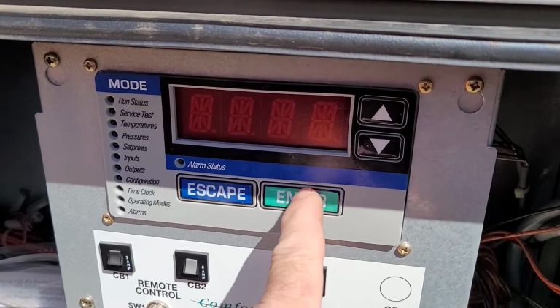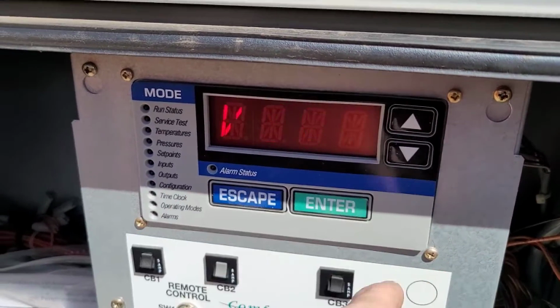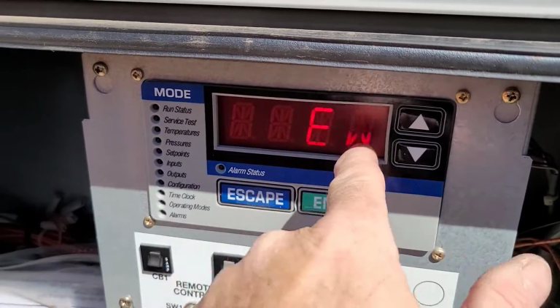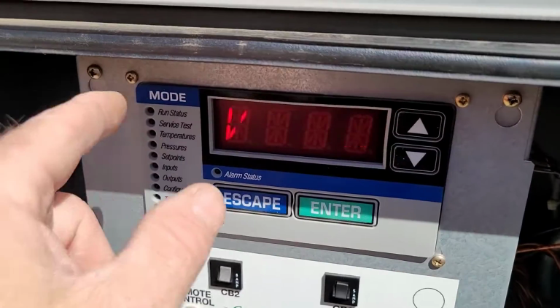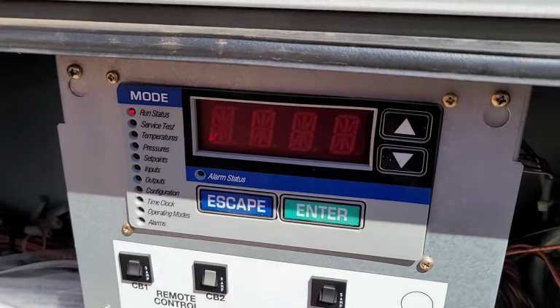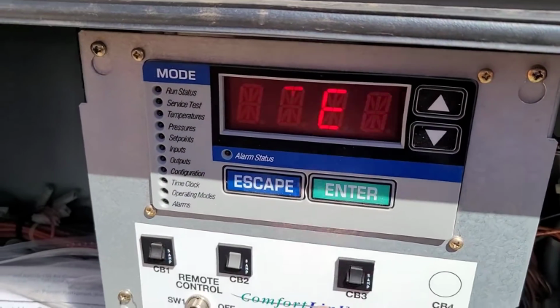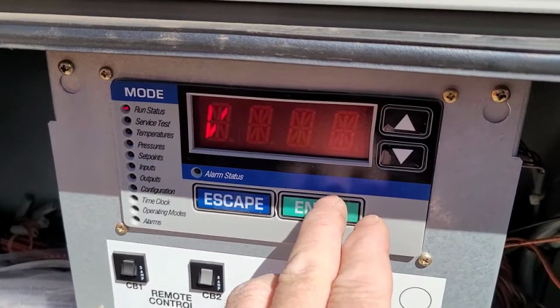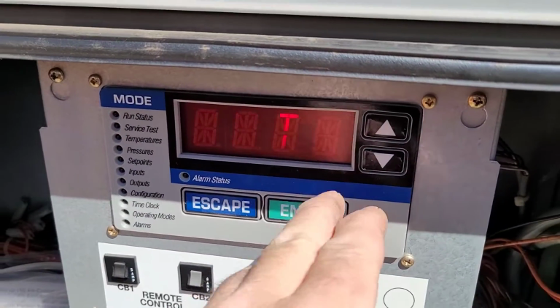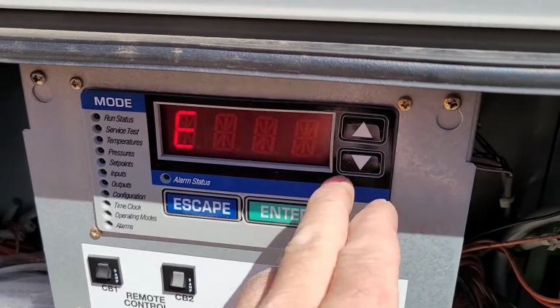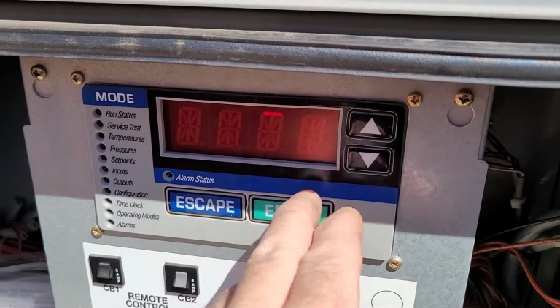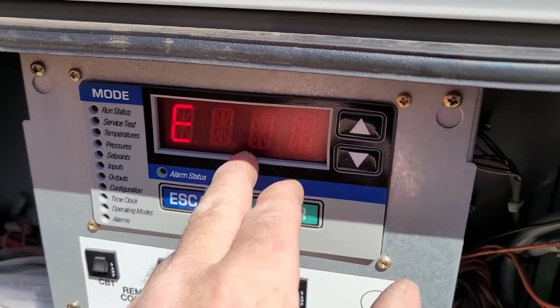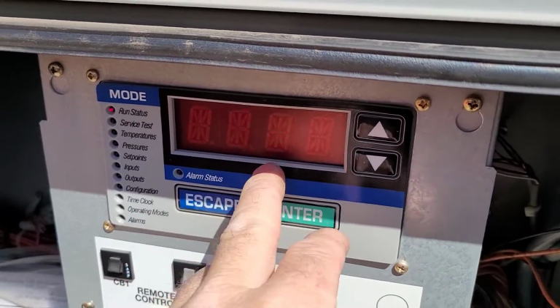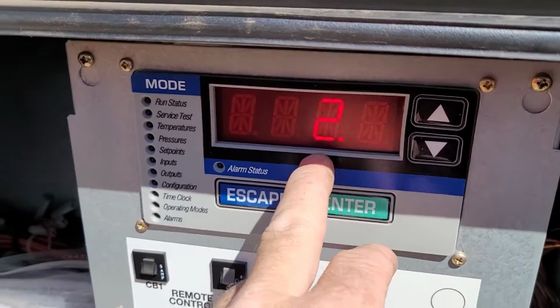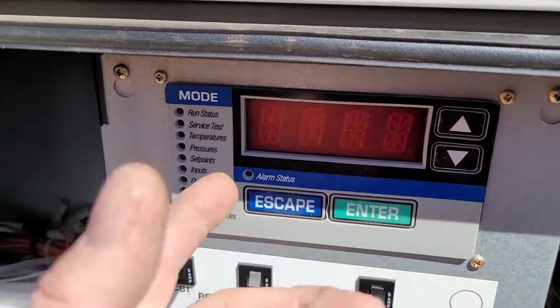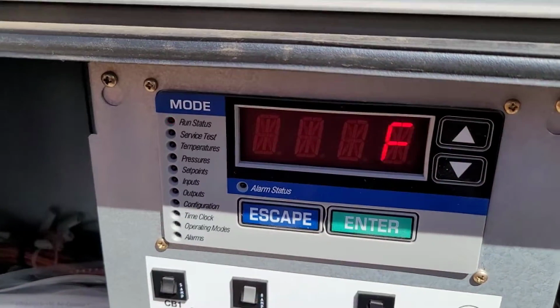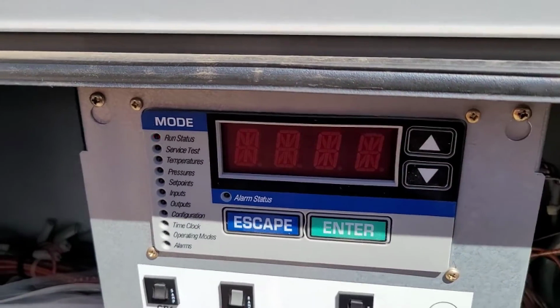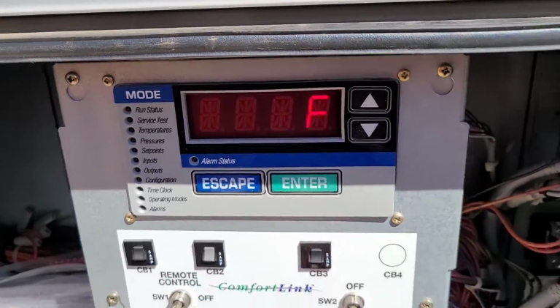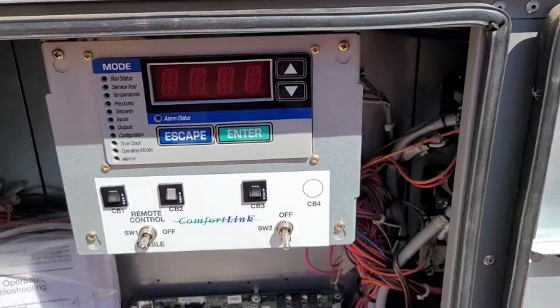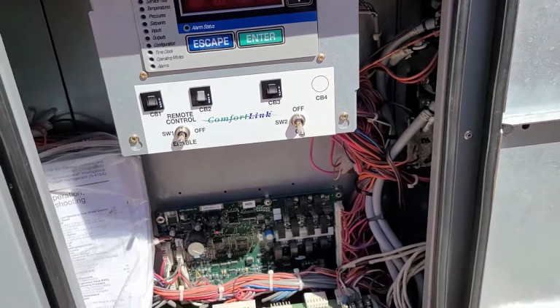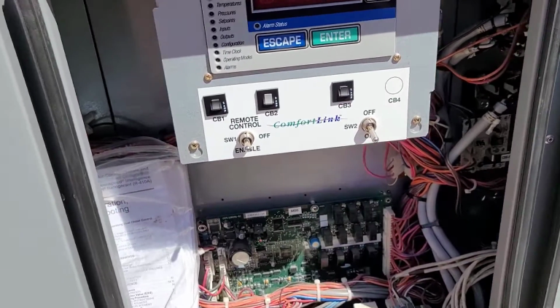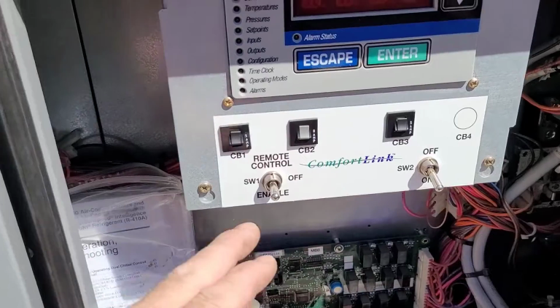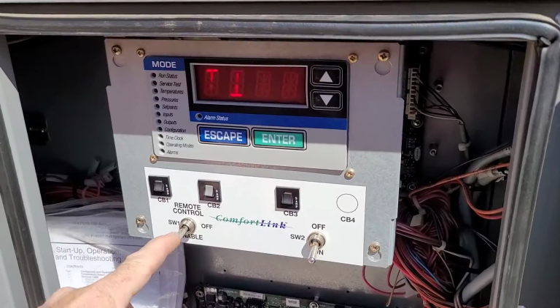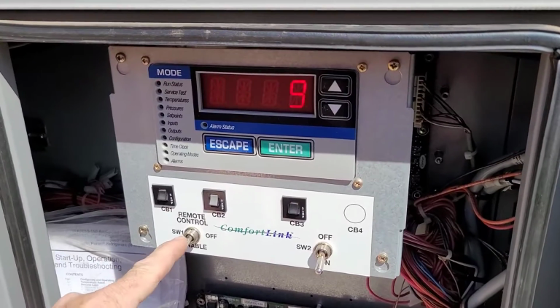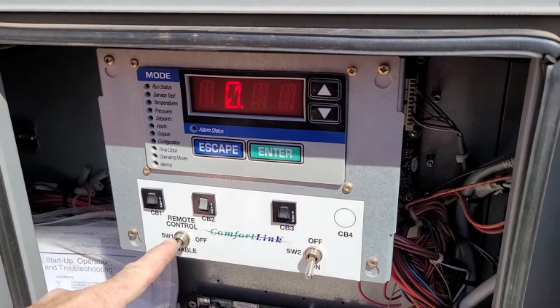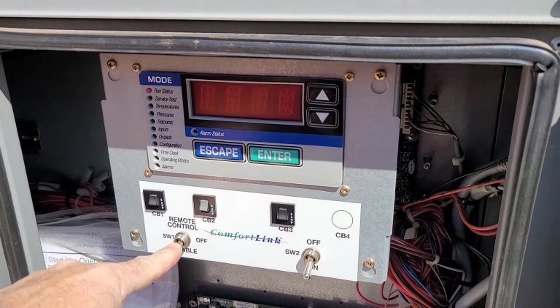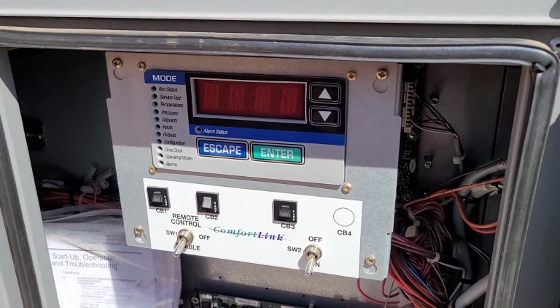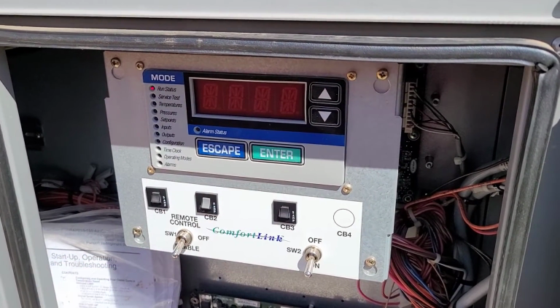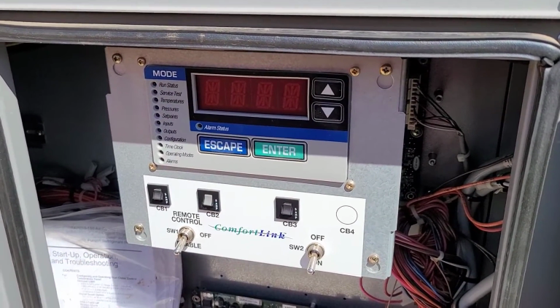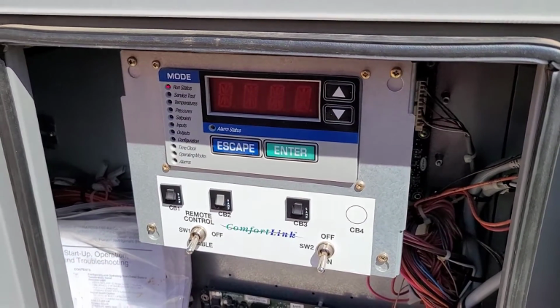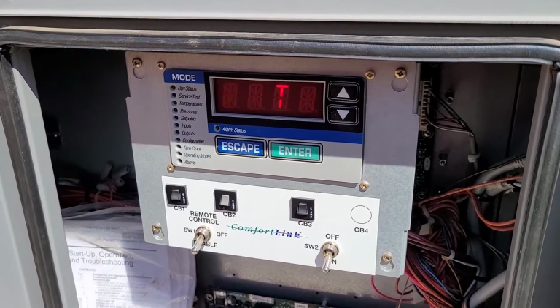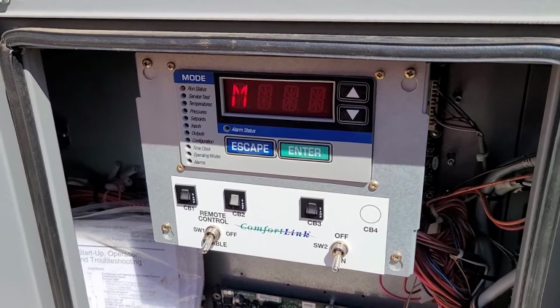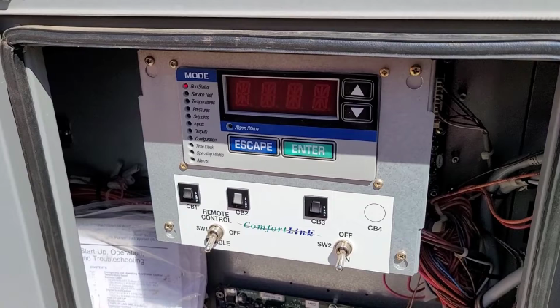Go back up to view status, which you can go in and see manually. Entering water is 52 degrees. It's only been off for a few minutes — I just turned this off to take off the analyzer. Now we'll go ahead and enable the unit.